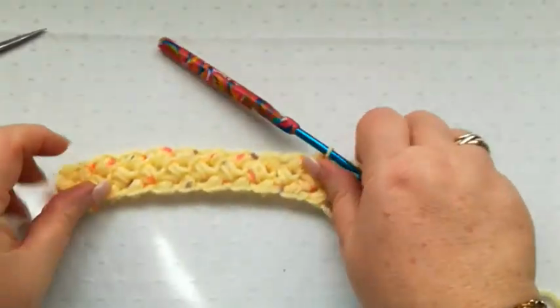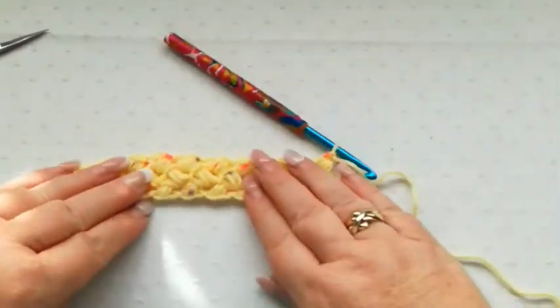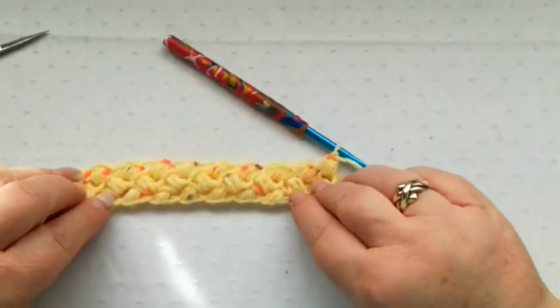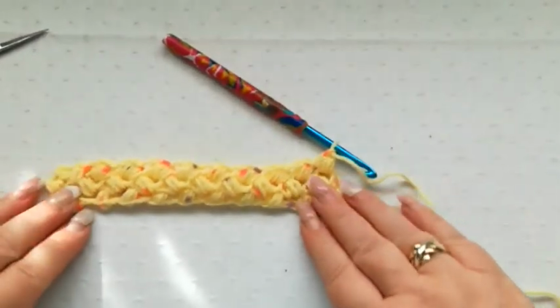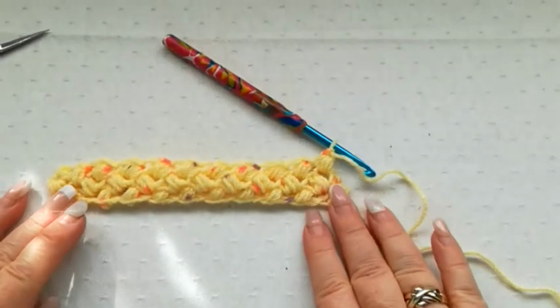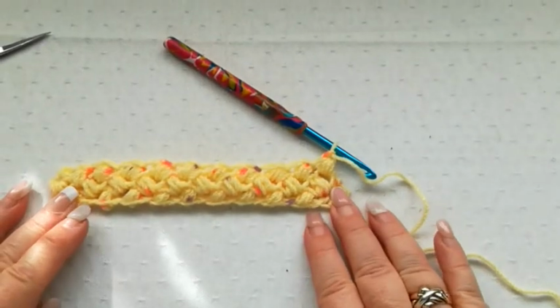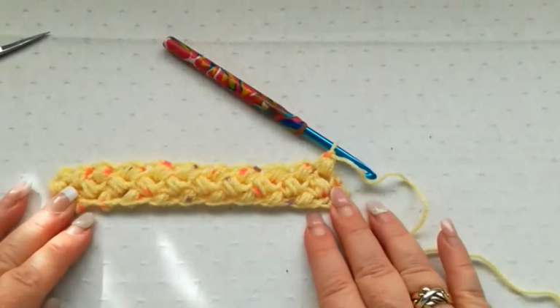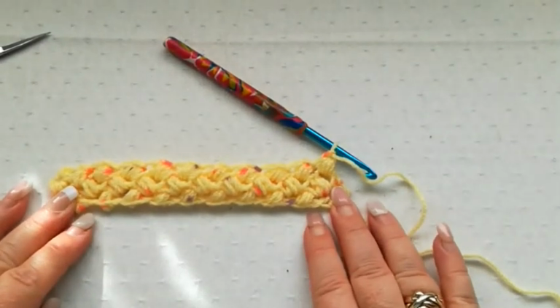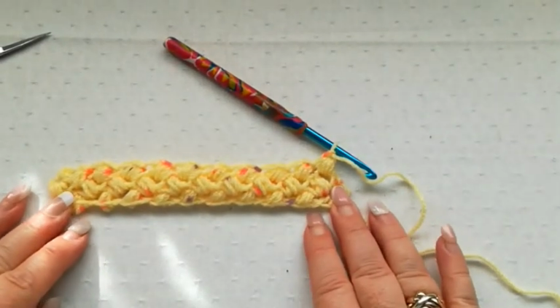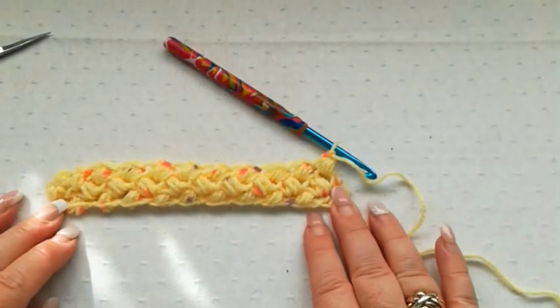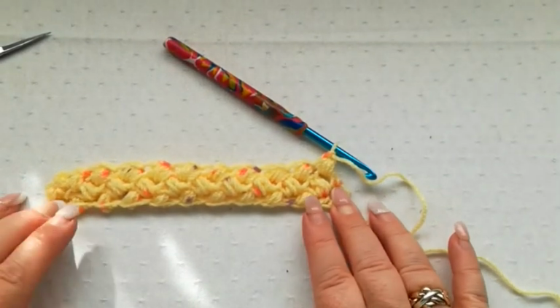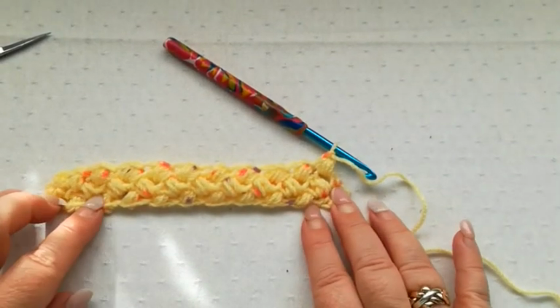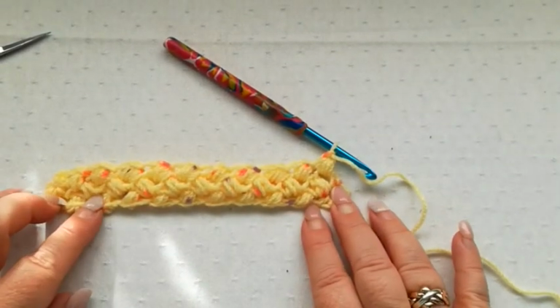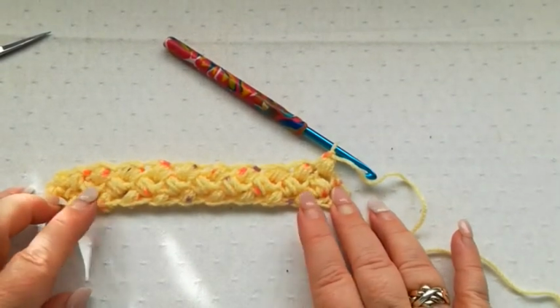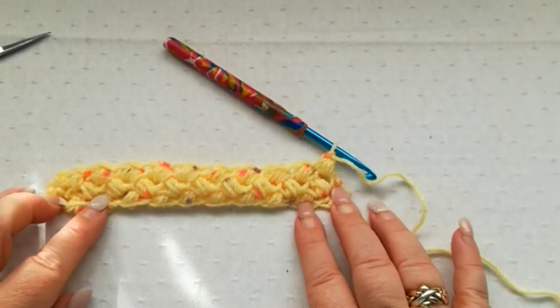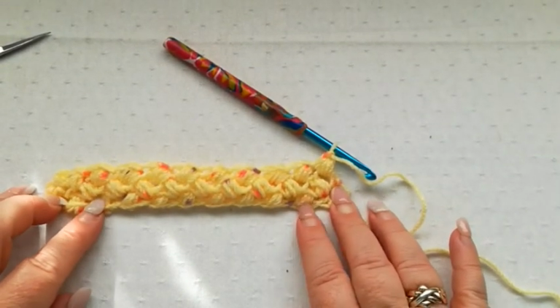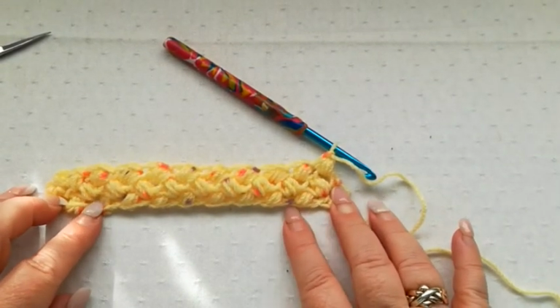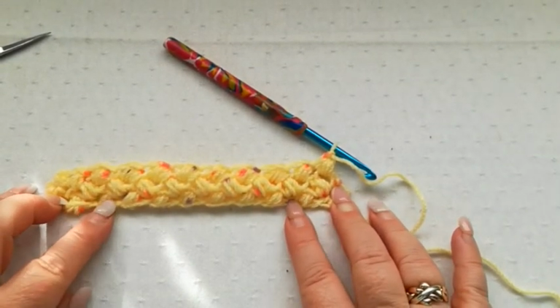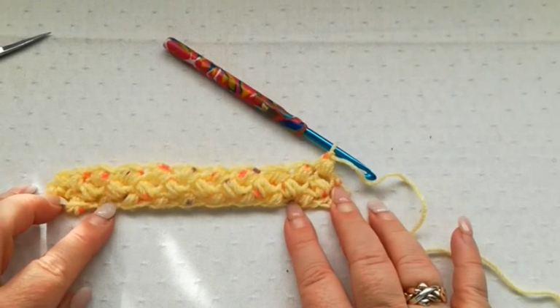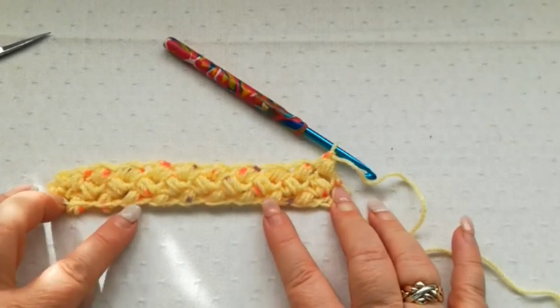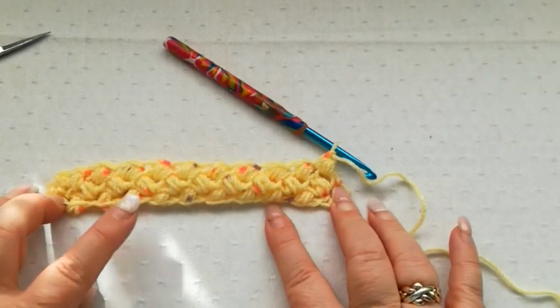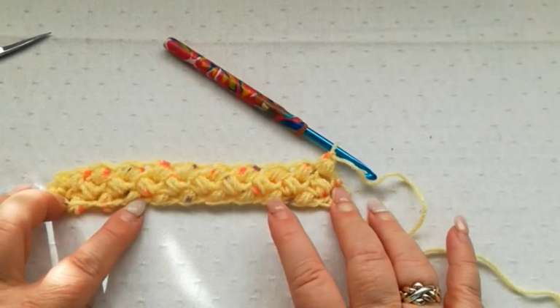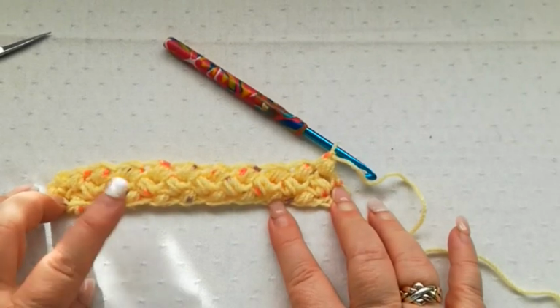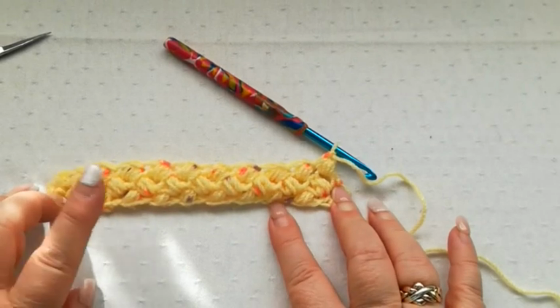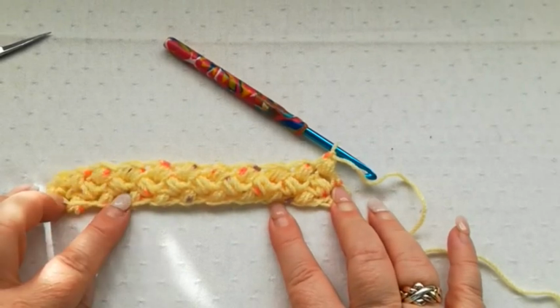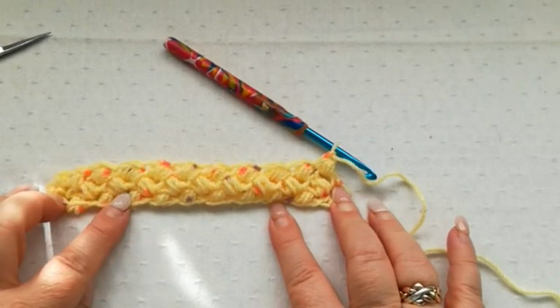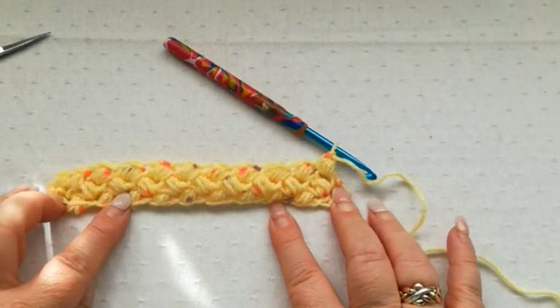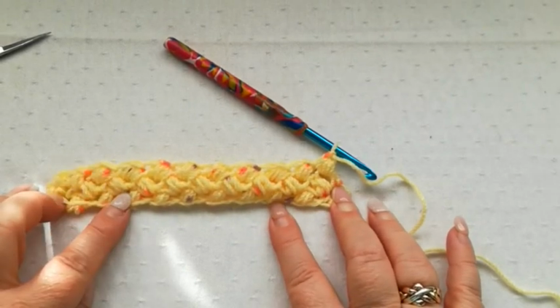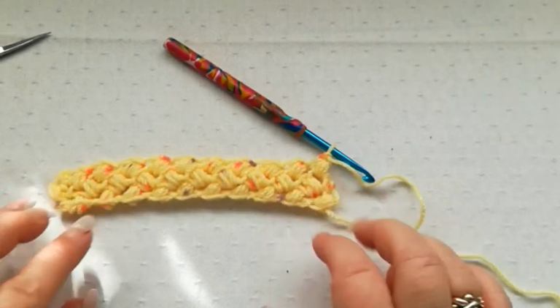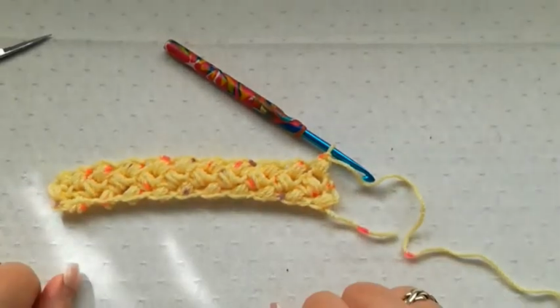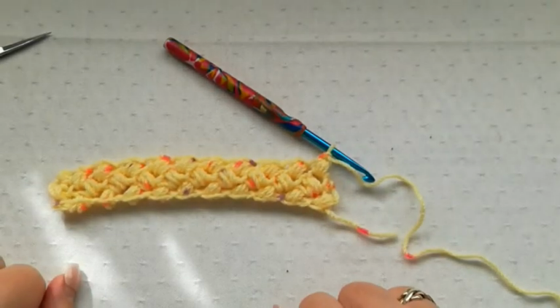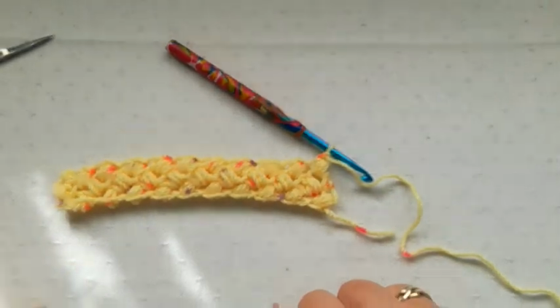And there we have the bean stitch. I hope you've enjoyed this tutorial. Please subscribe to my channel, give the video a like, and I hope to see you again soon. Thanks for watching. Bye!